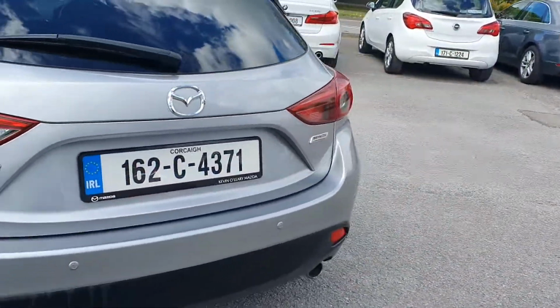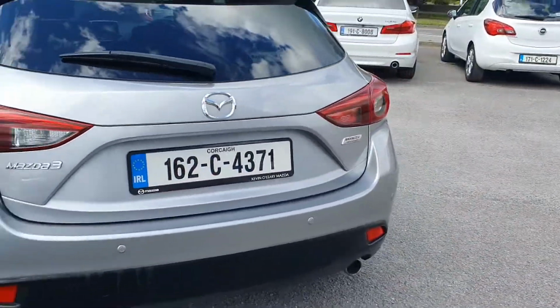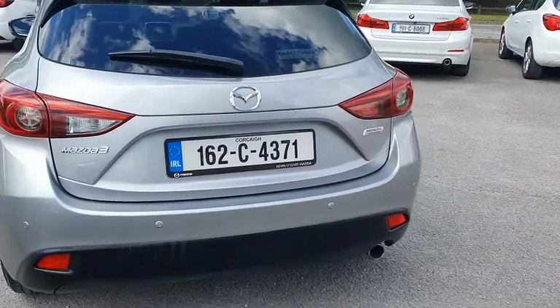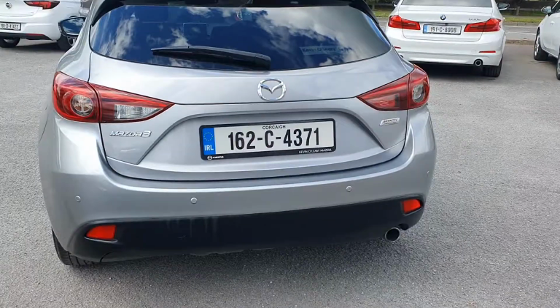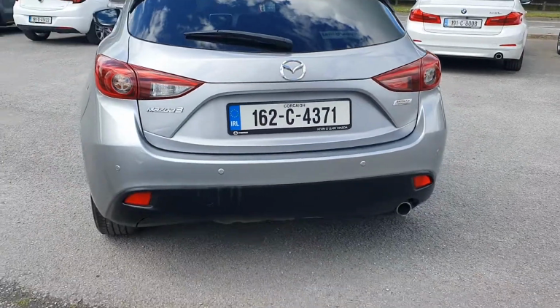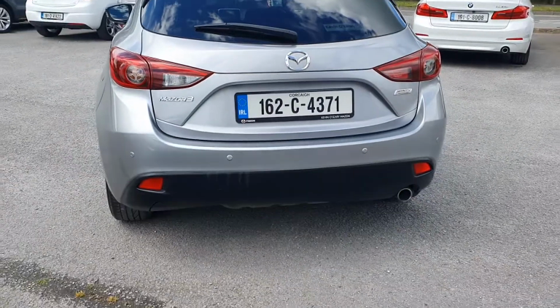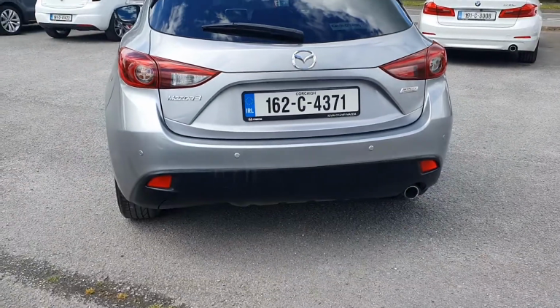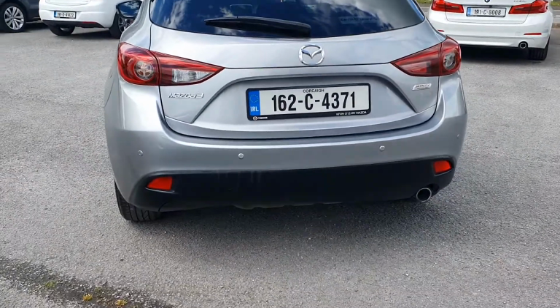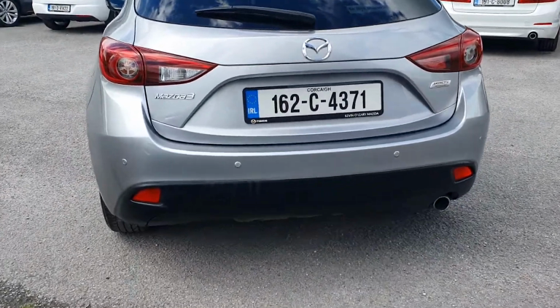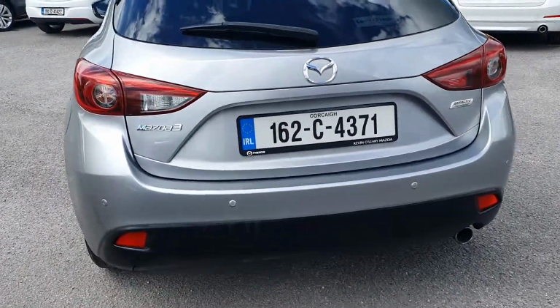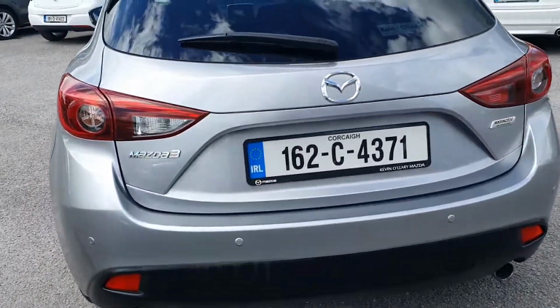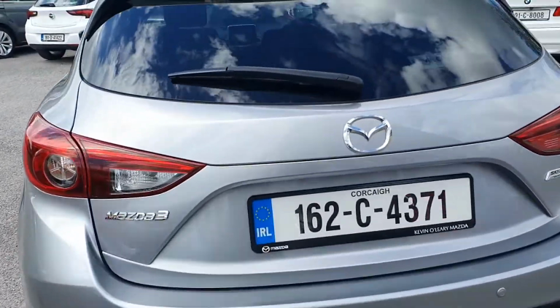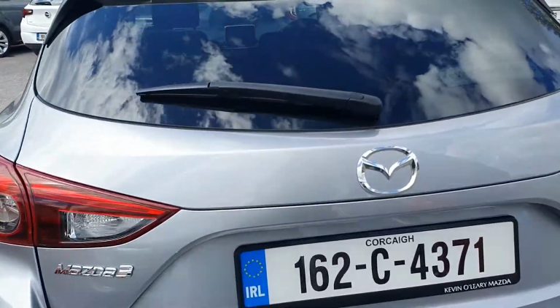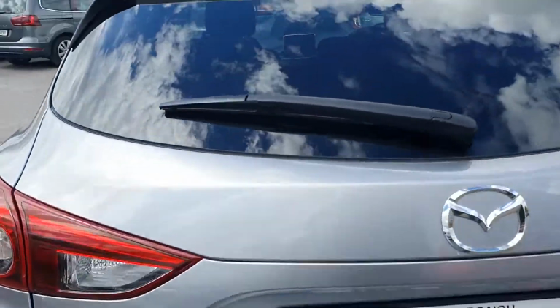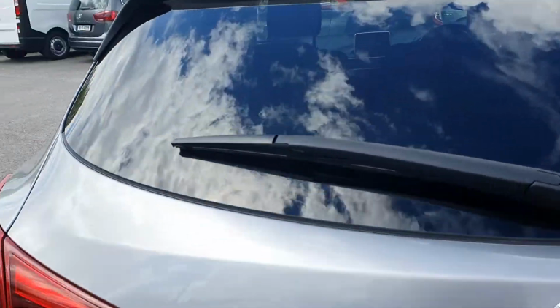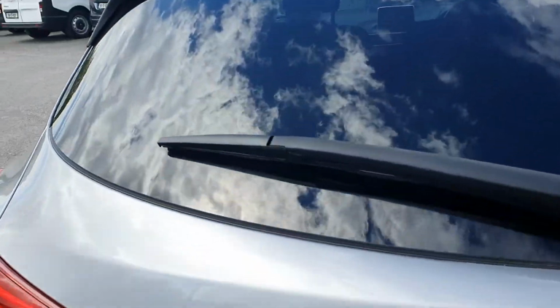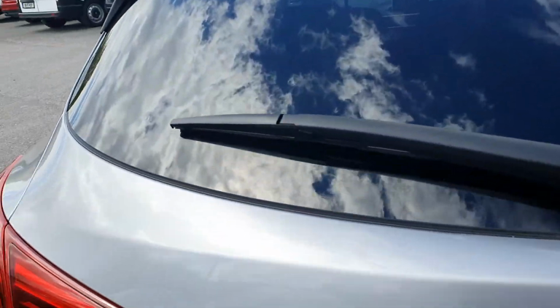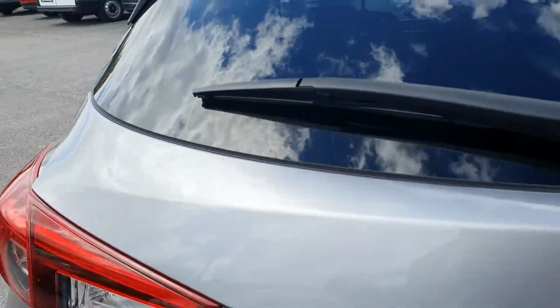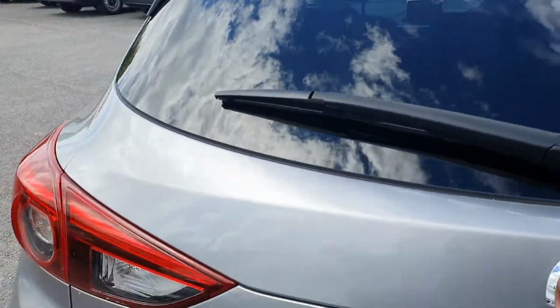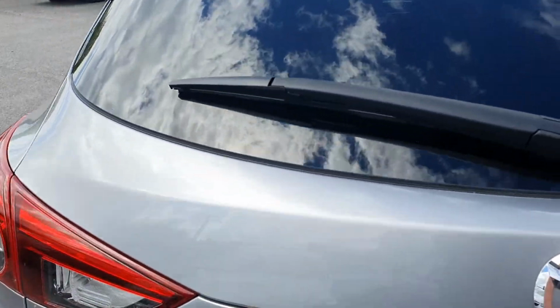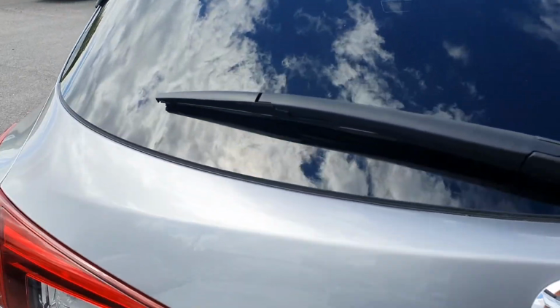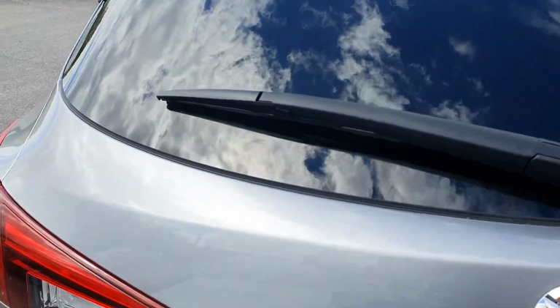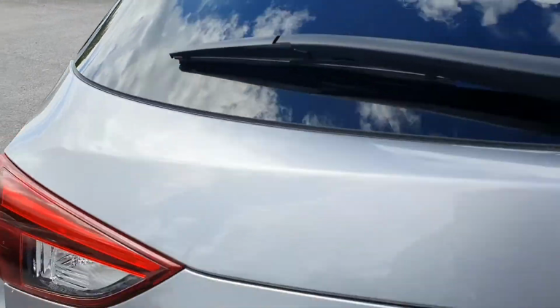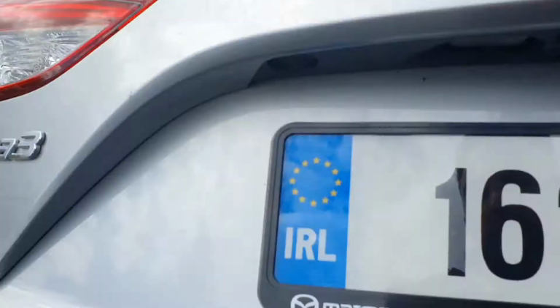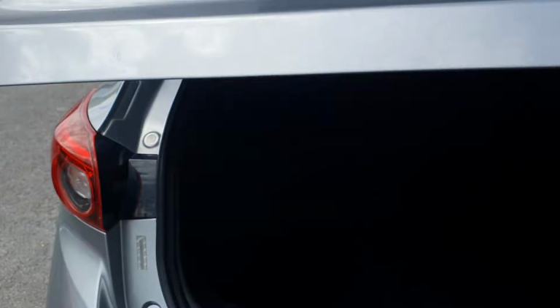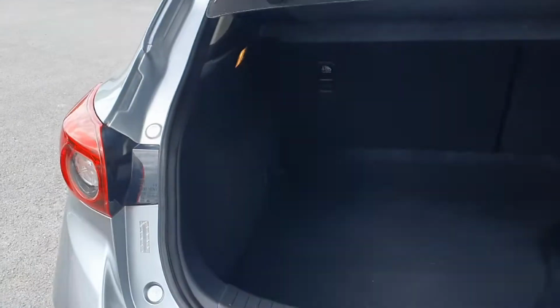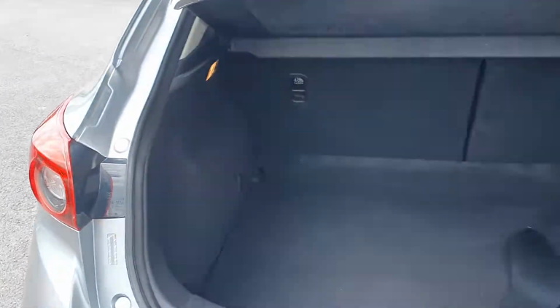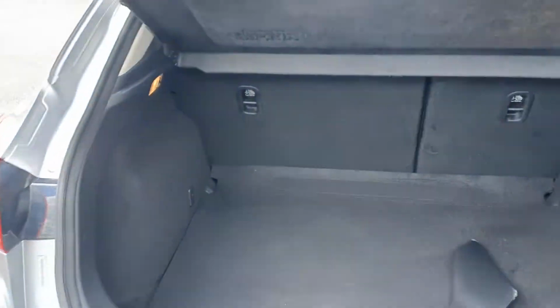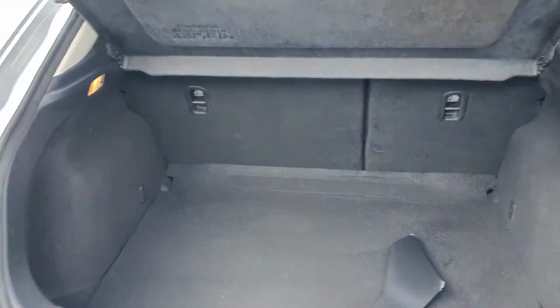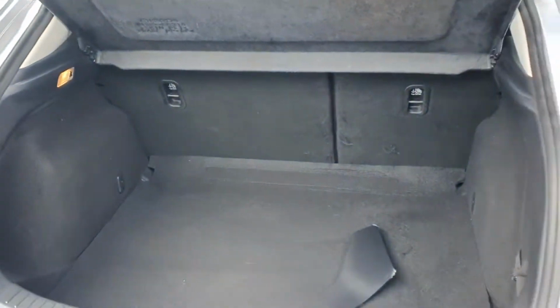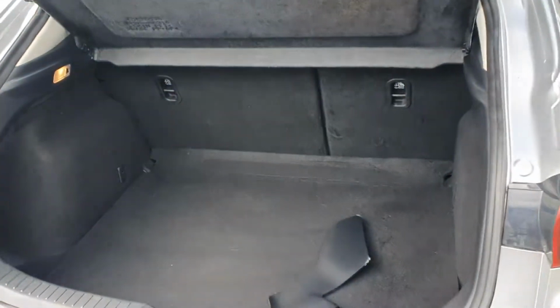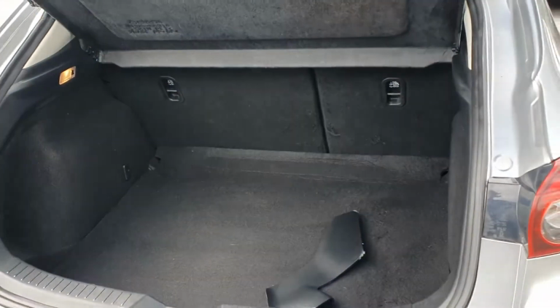It comes with the rear parking sensors, and it also has a nice big boot.